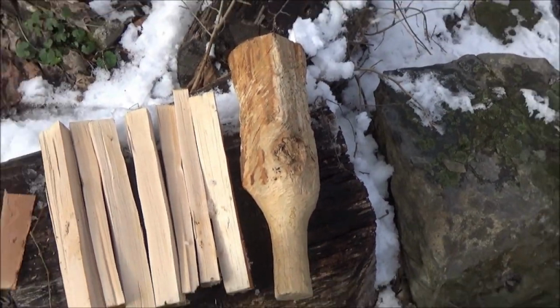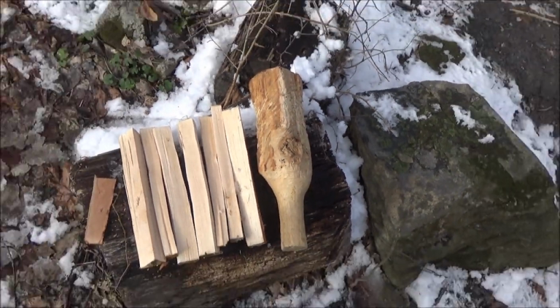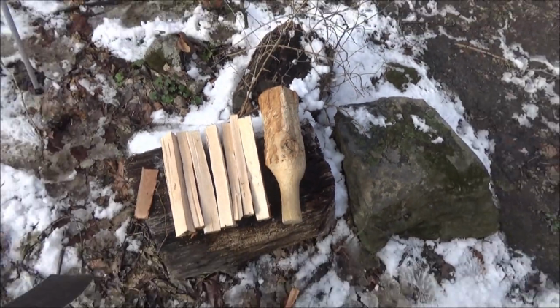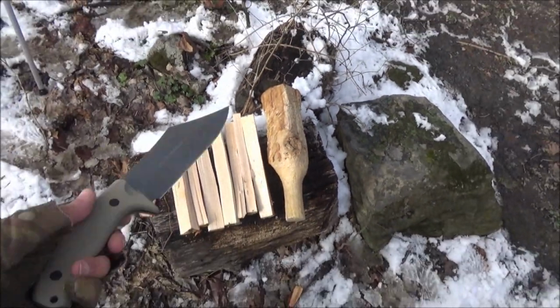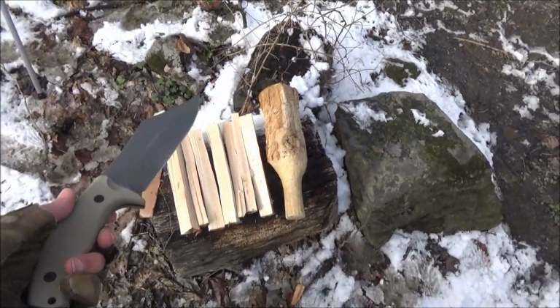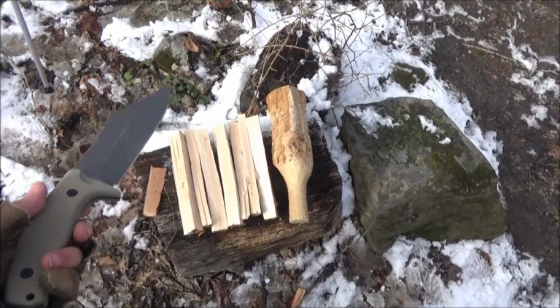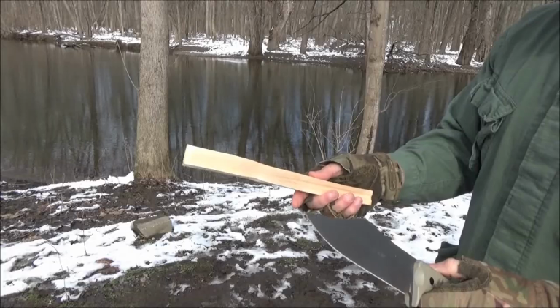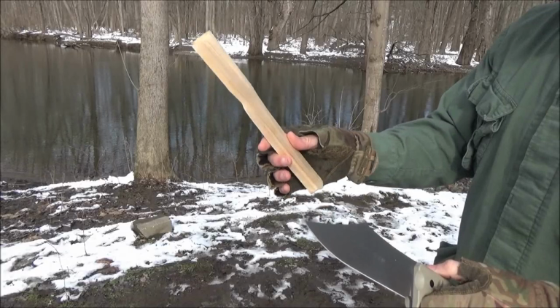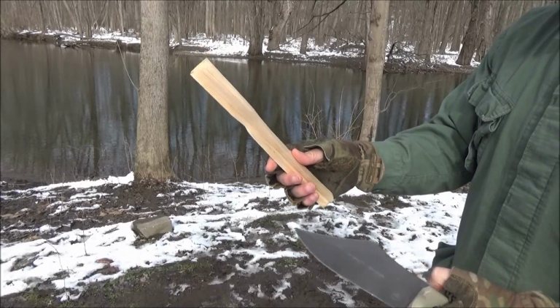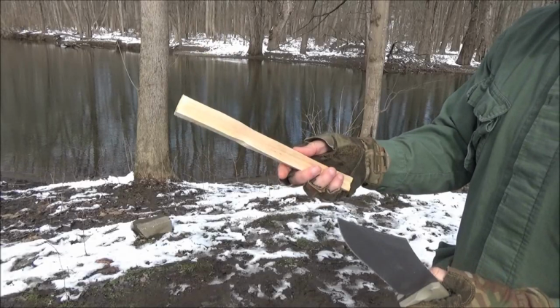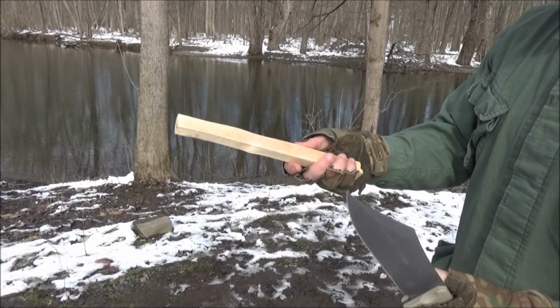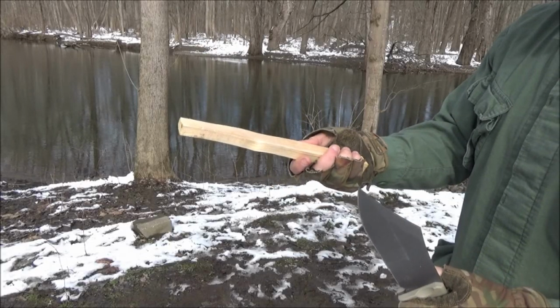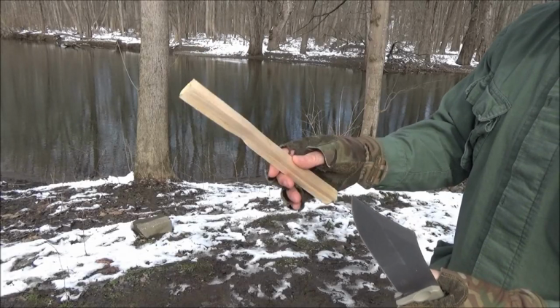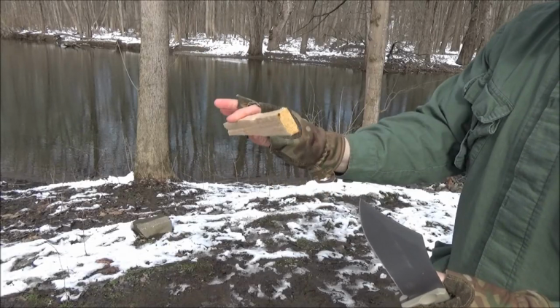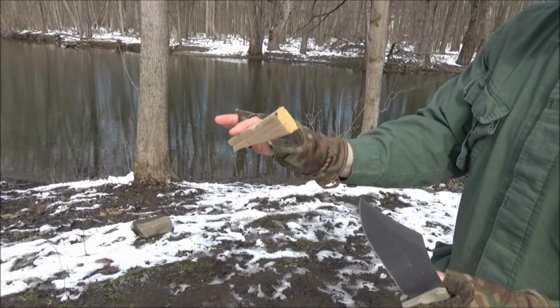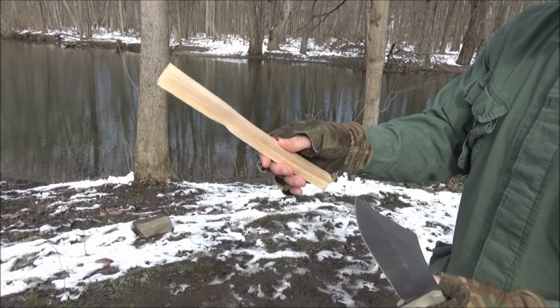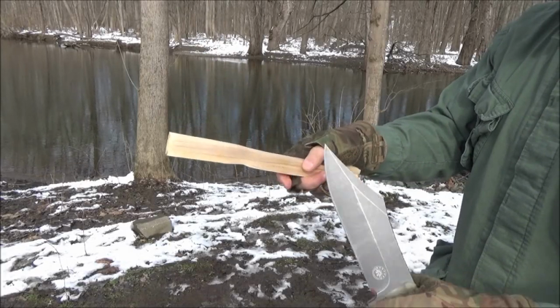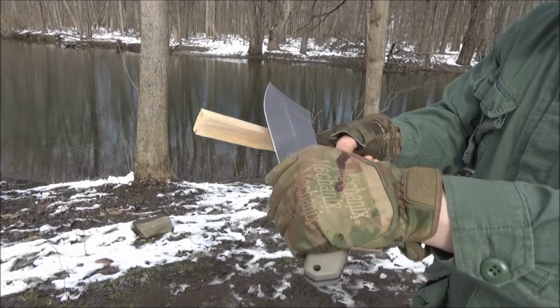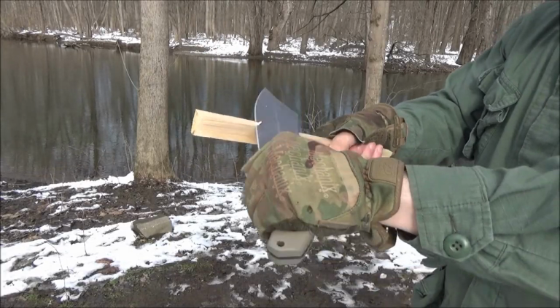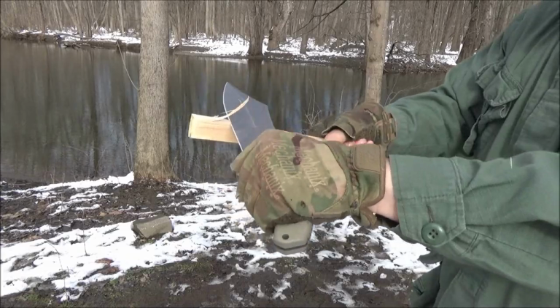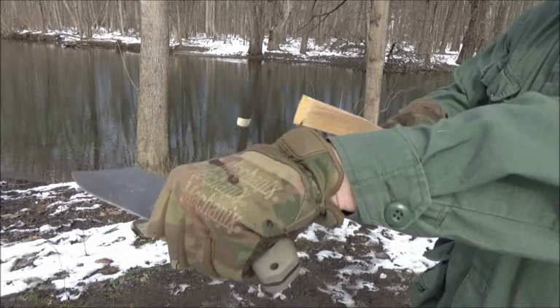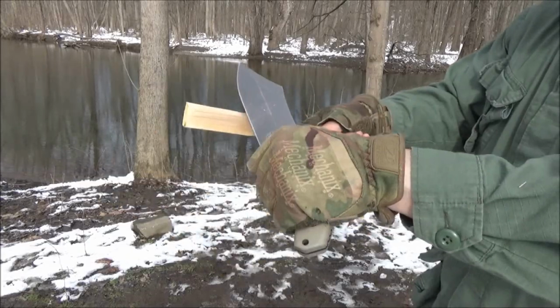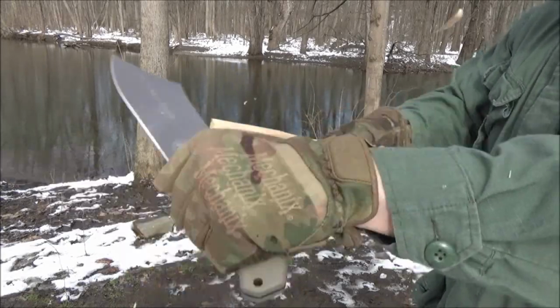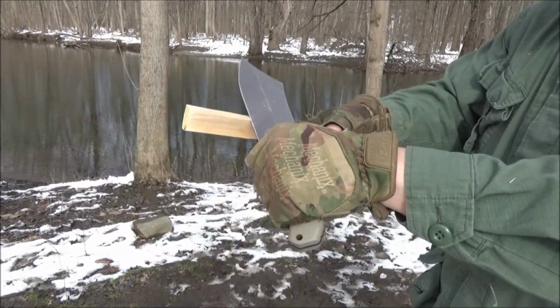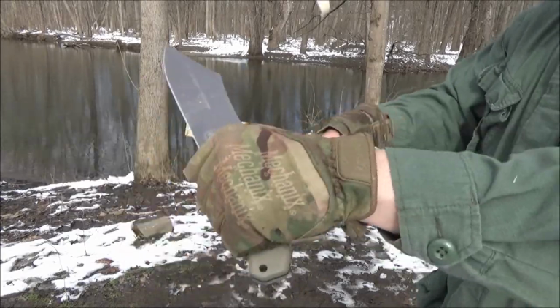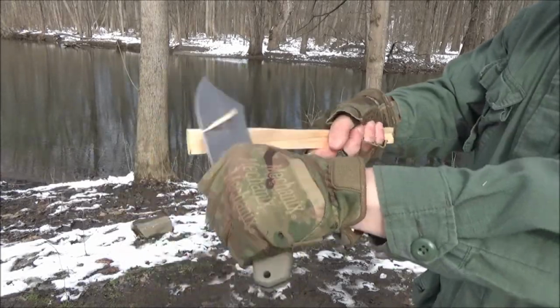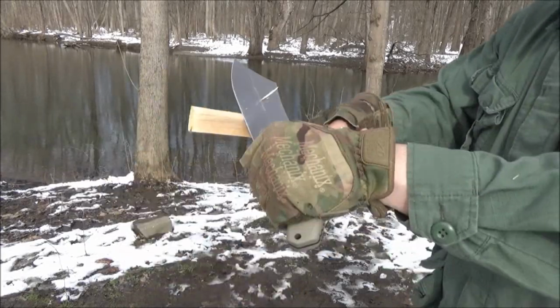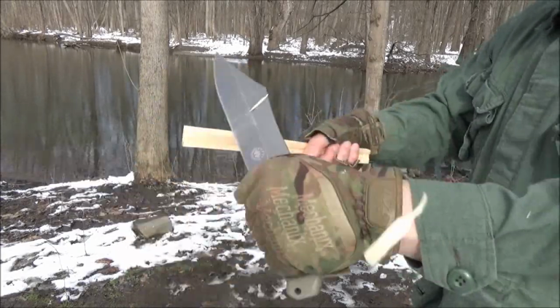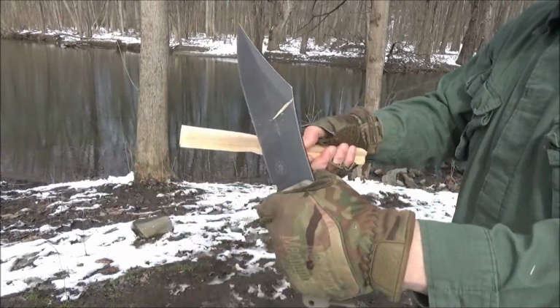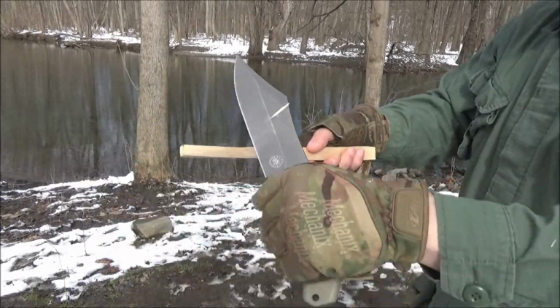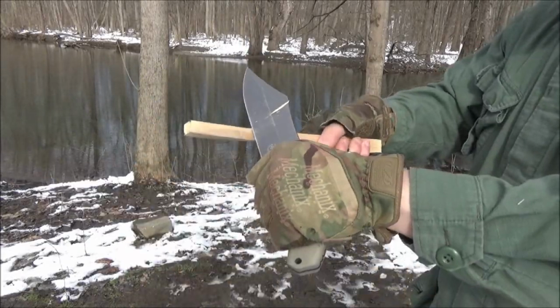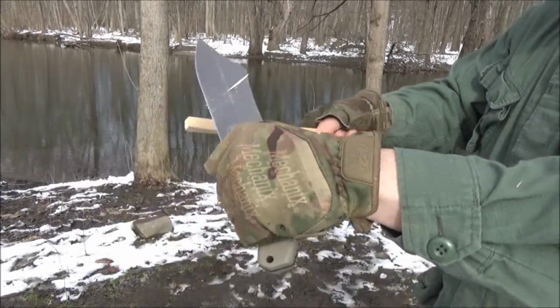I'm going to draw it down this piece of kiln-dried firewood because you can do some carving with this knife.